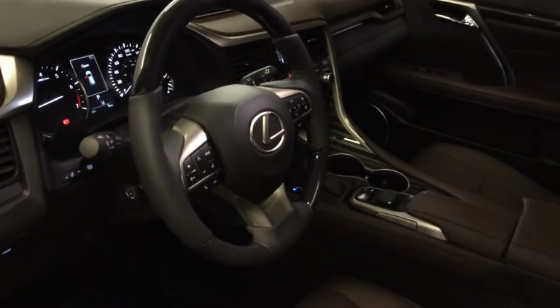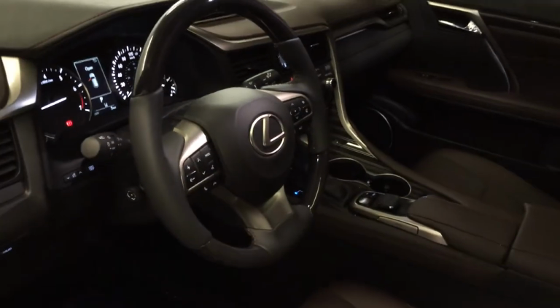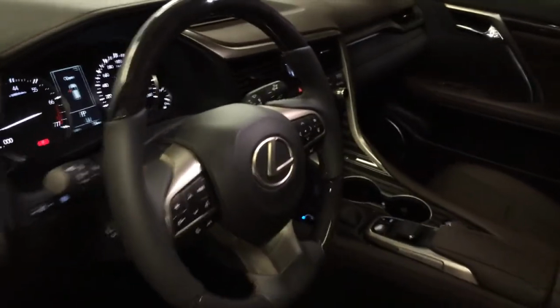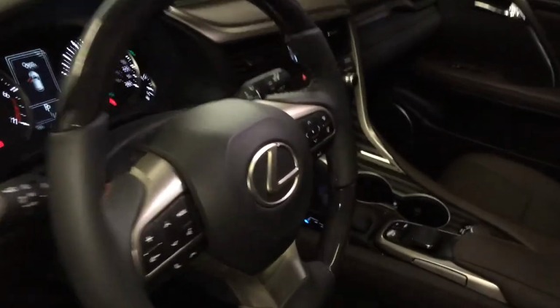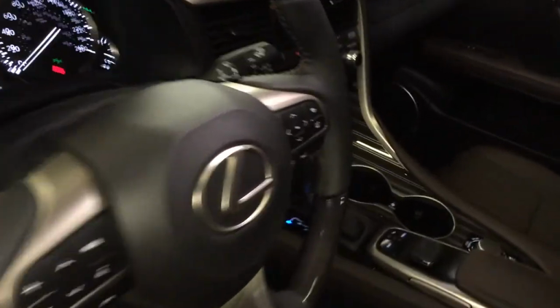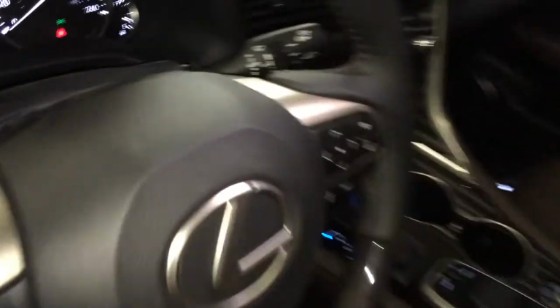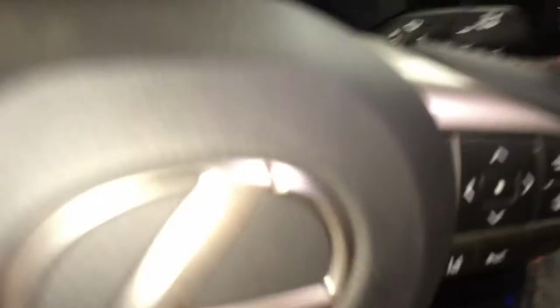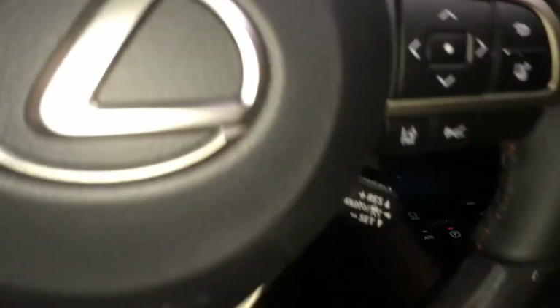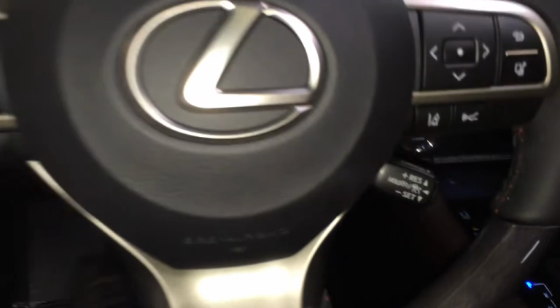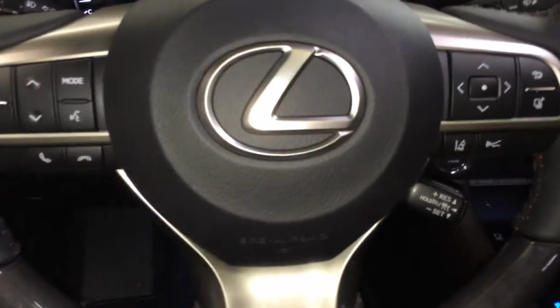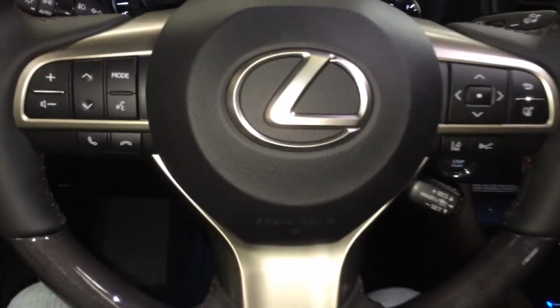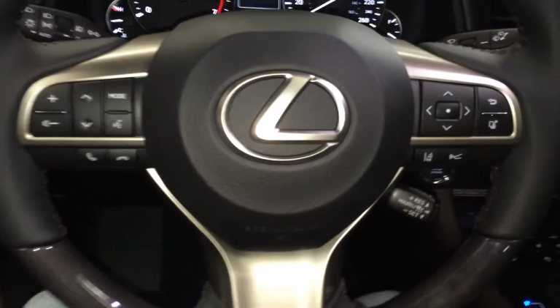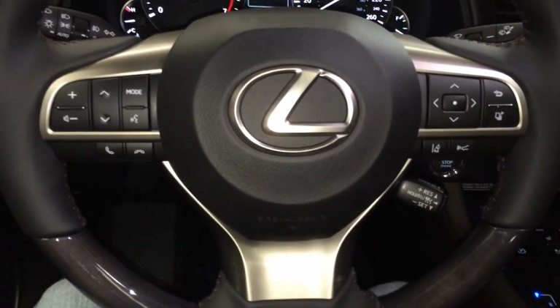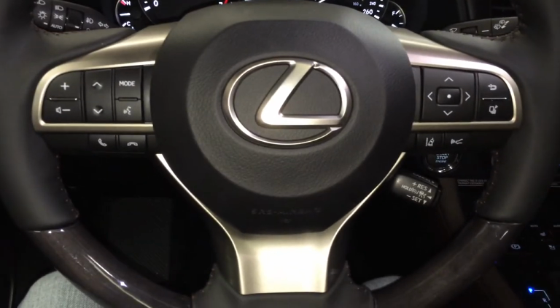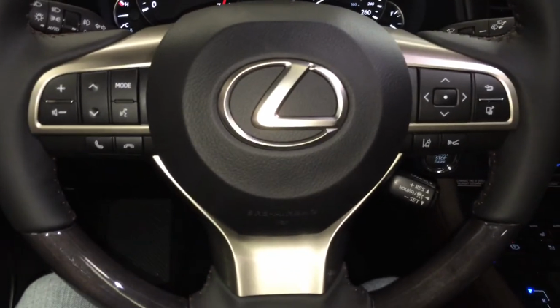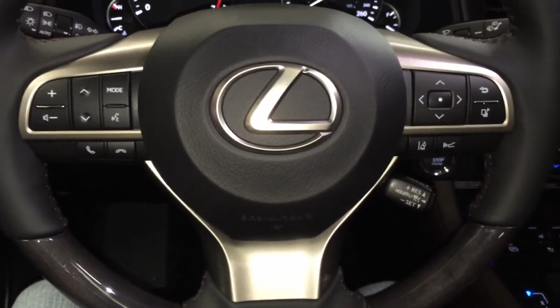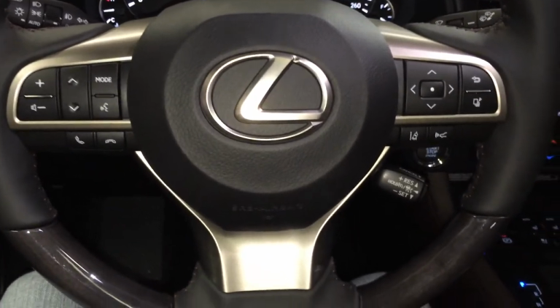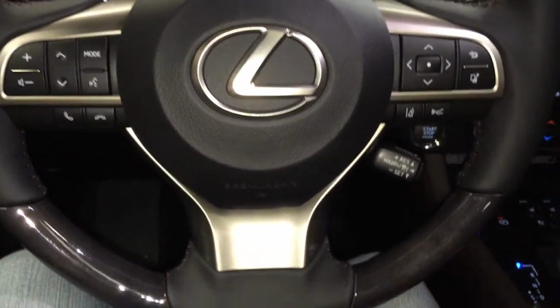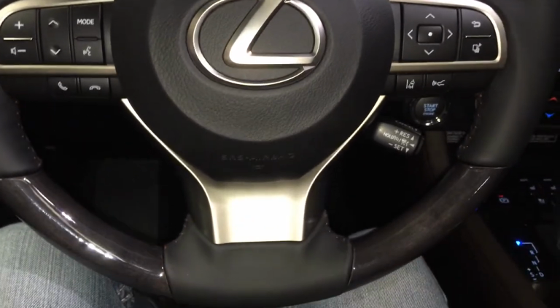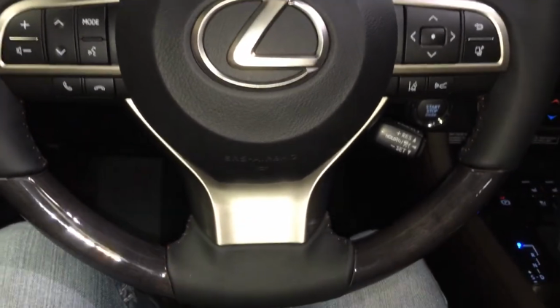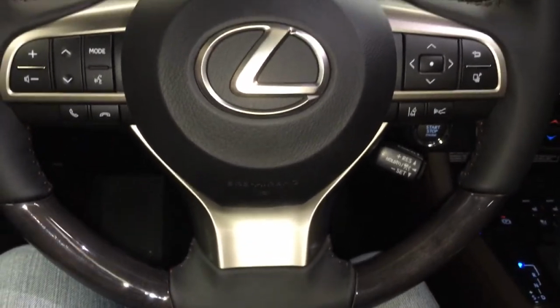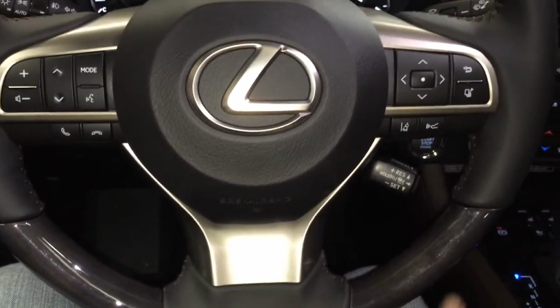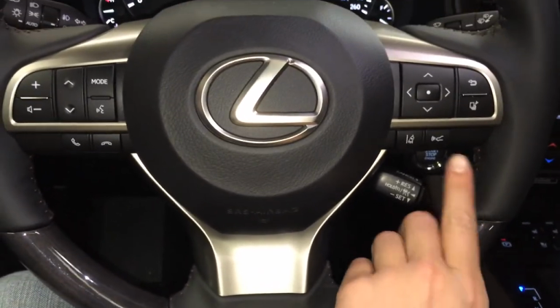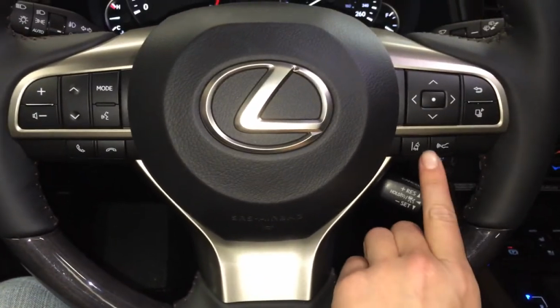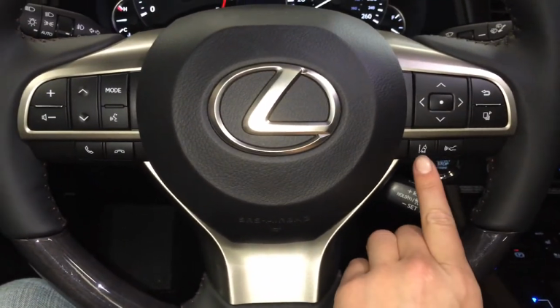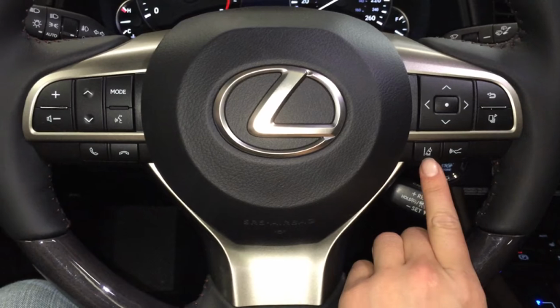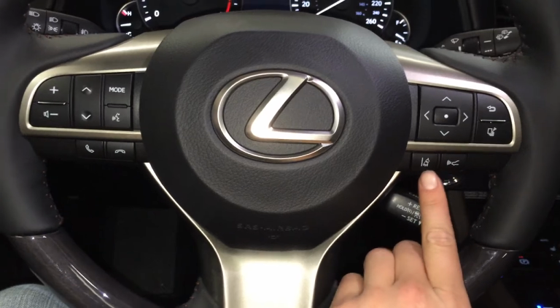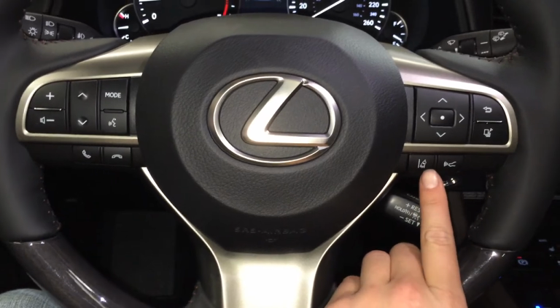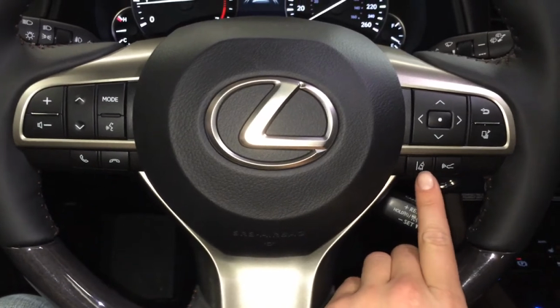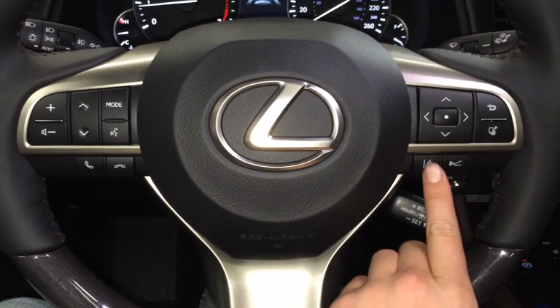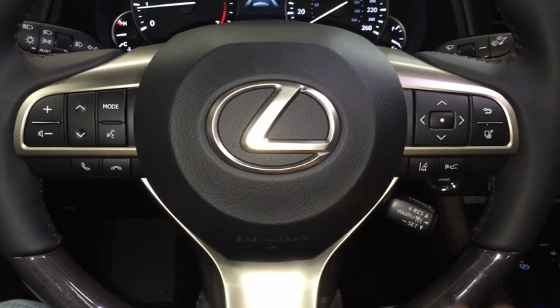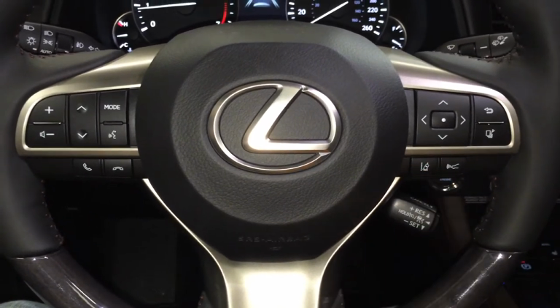Leather and wood wrapped steering wheel with audio controls, hands-free communication, adaptive cruise control, pre-collision system, and lane departure alert with steering assist.